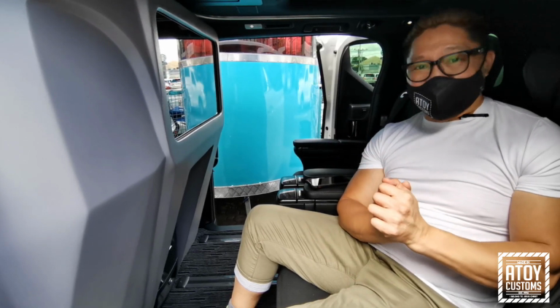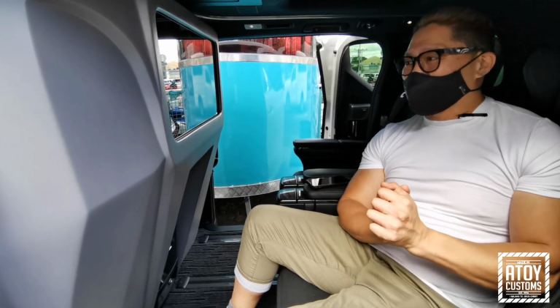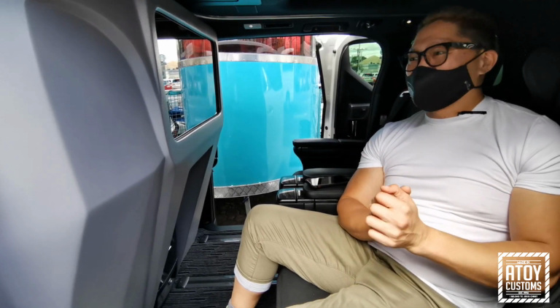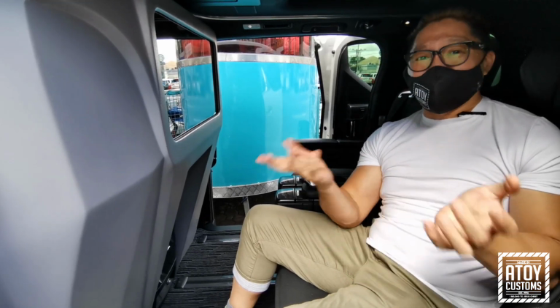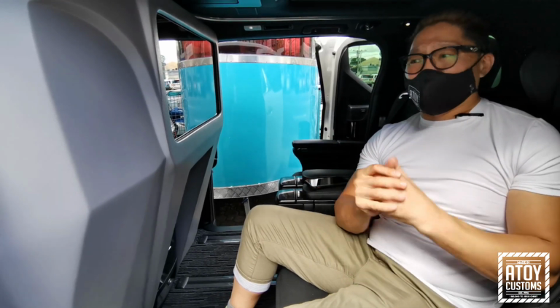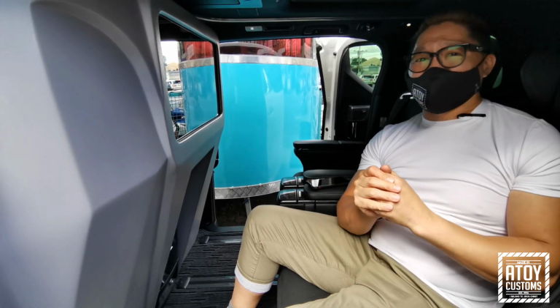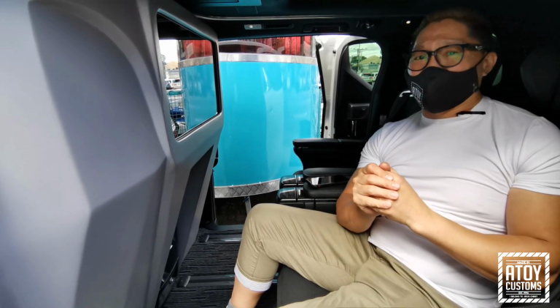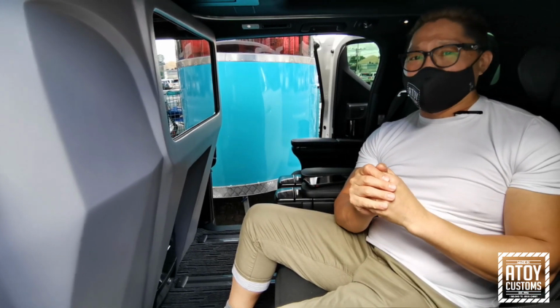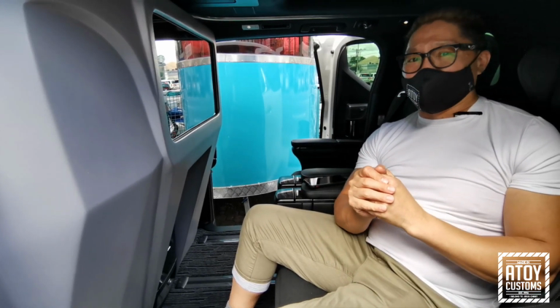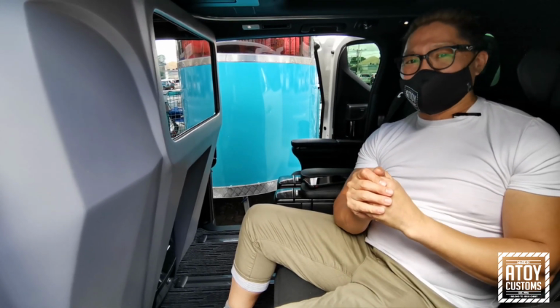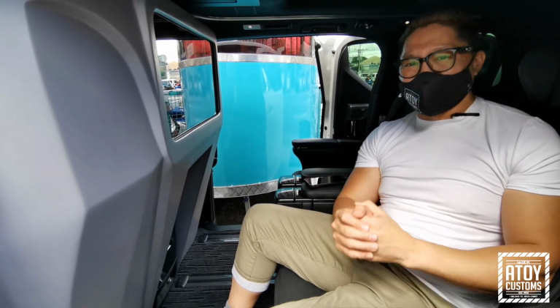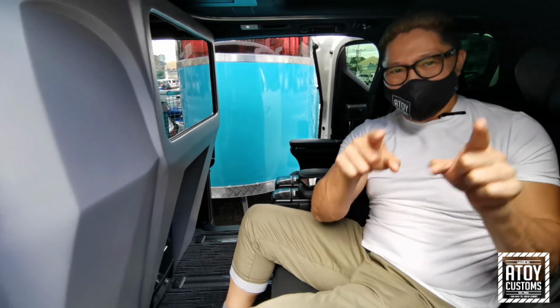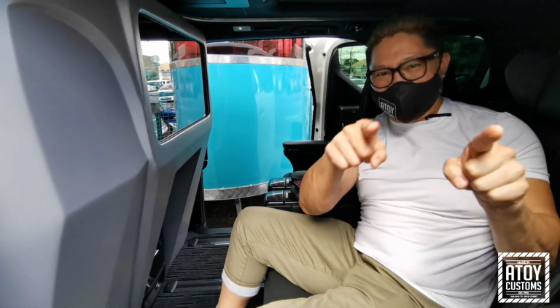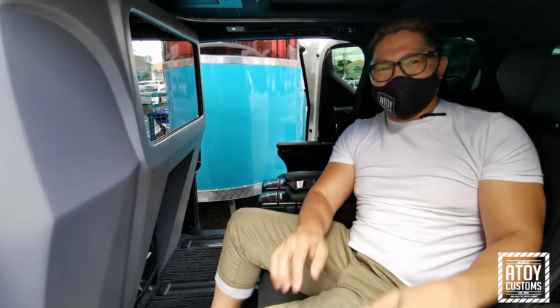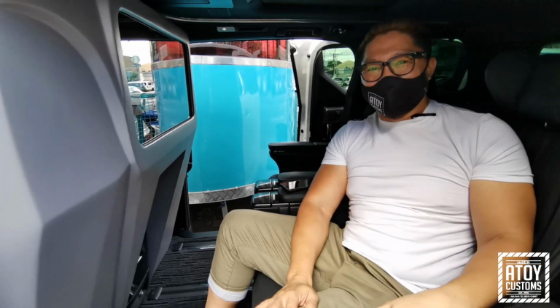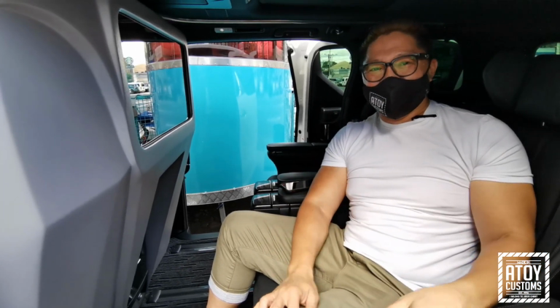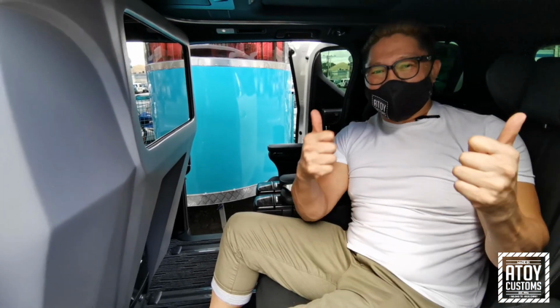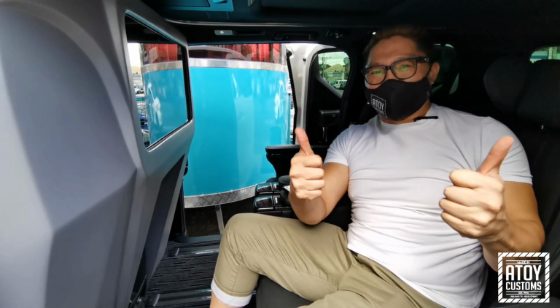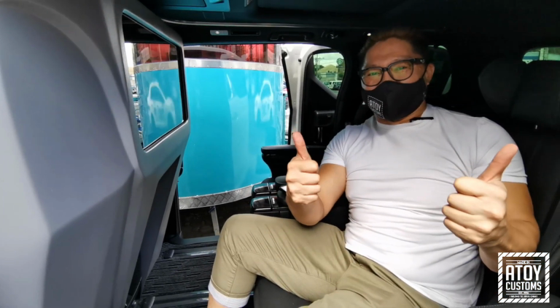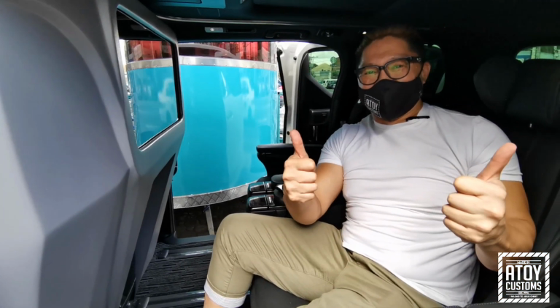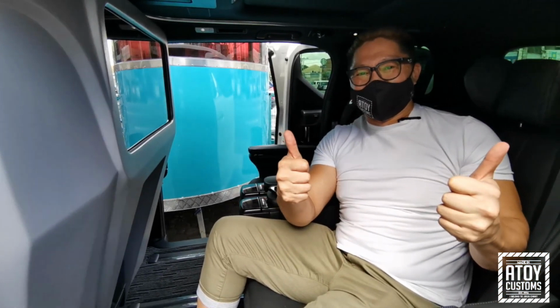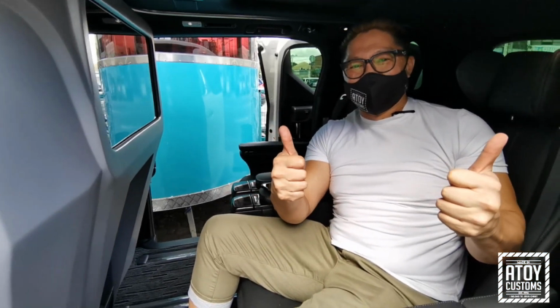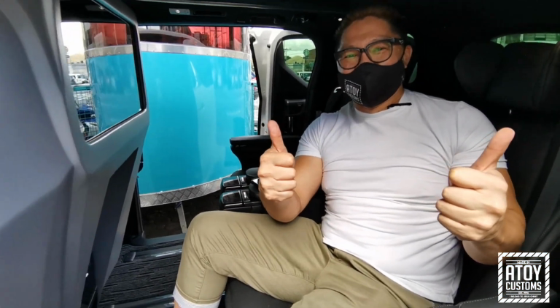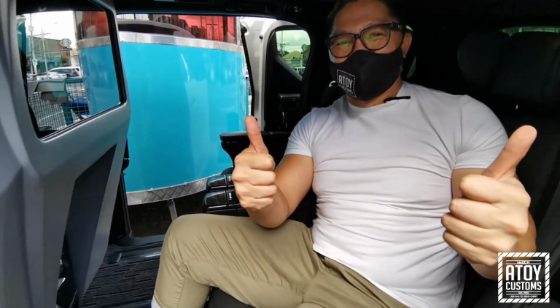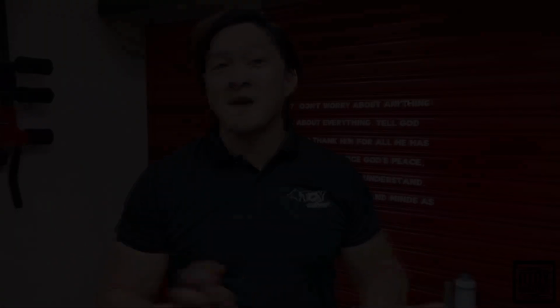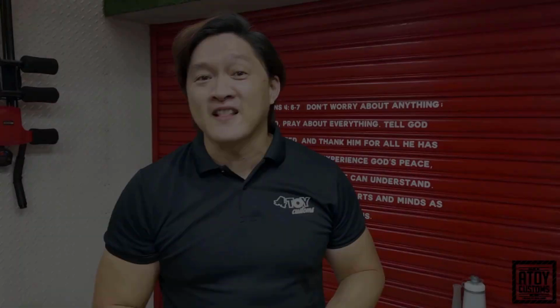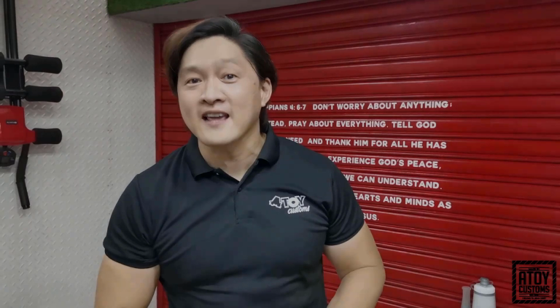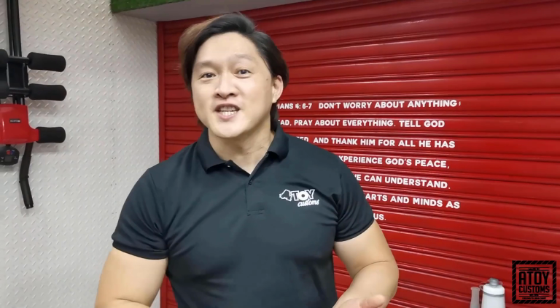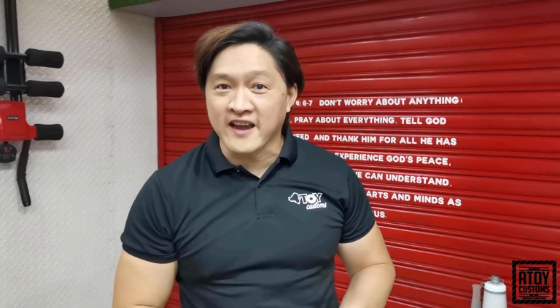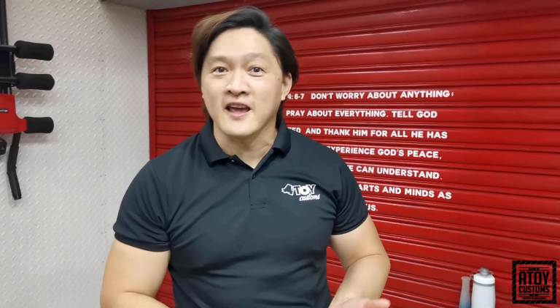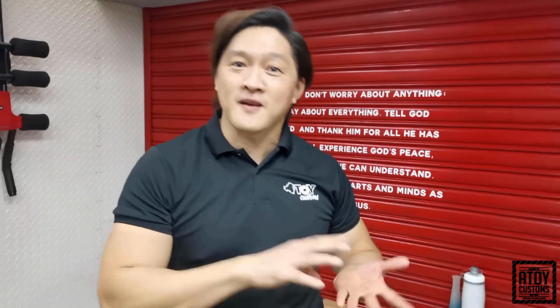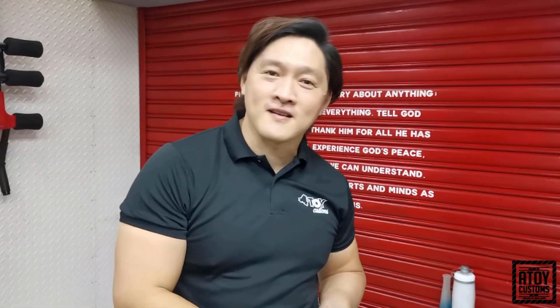So guys, thank you for watching our video, and always remember, Jesus loves you, and God bless. Please like, share, and subscribe.